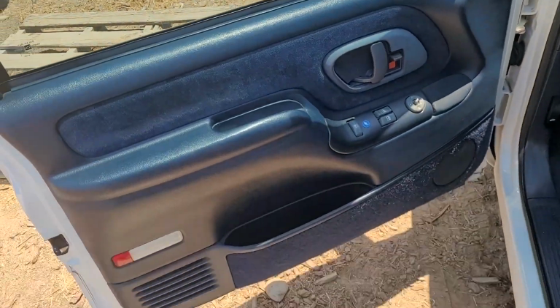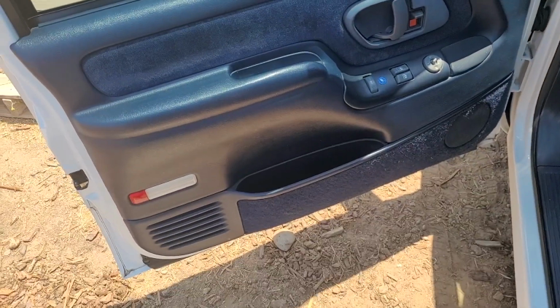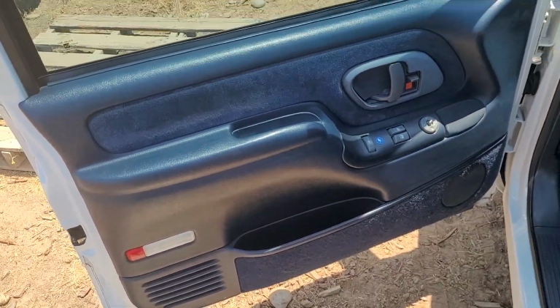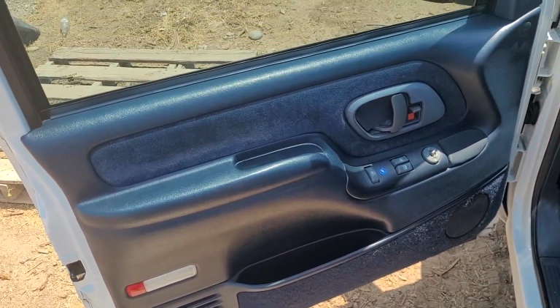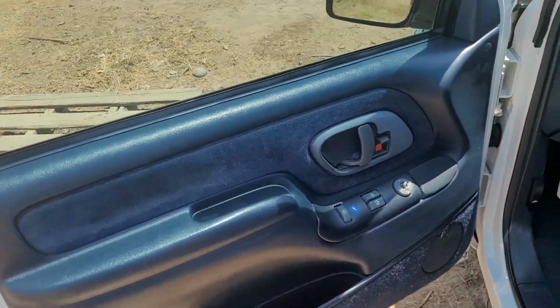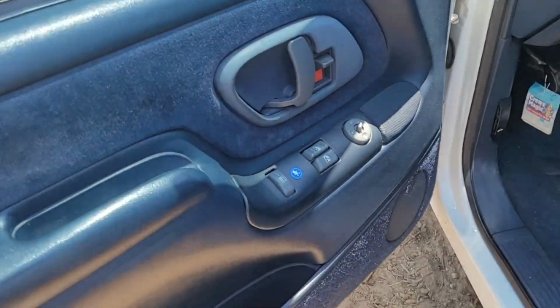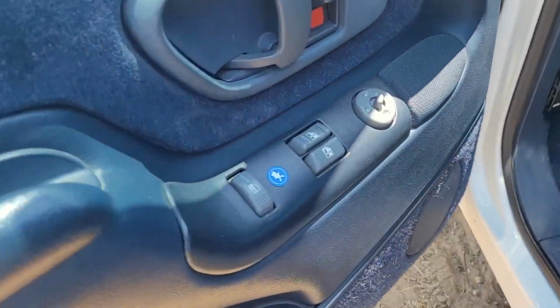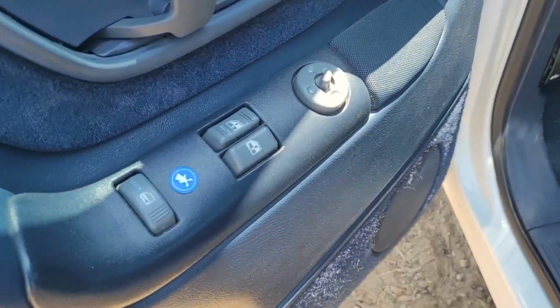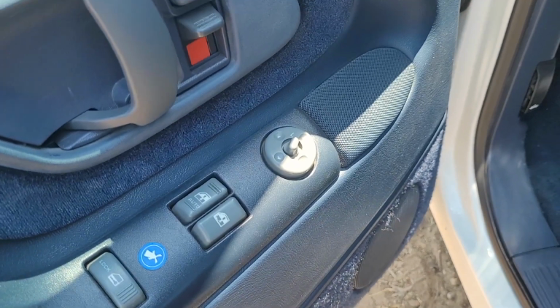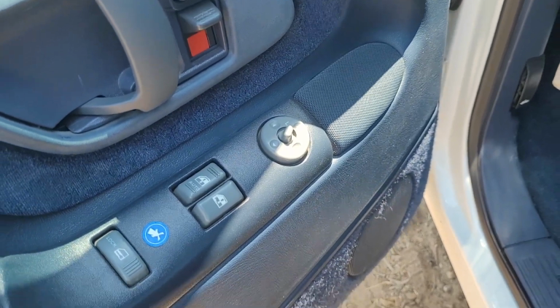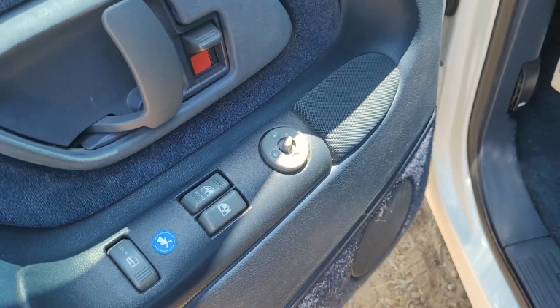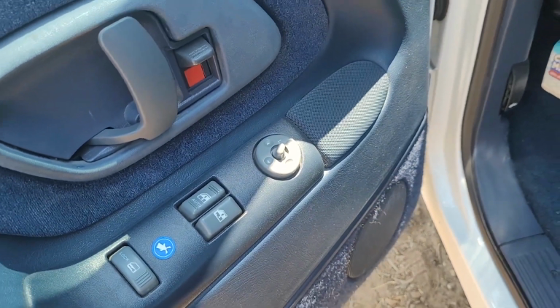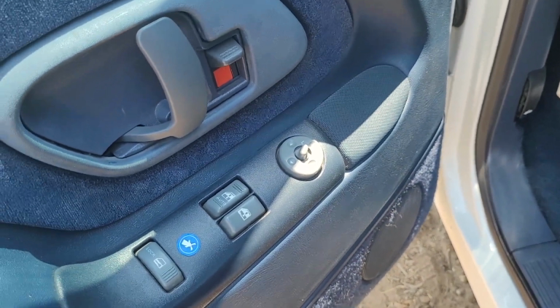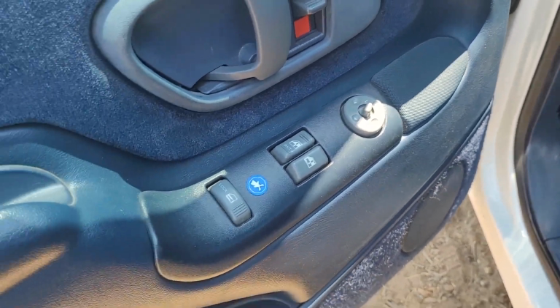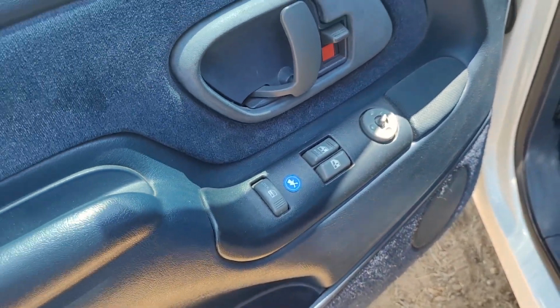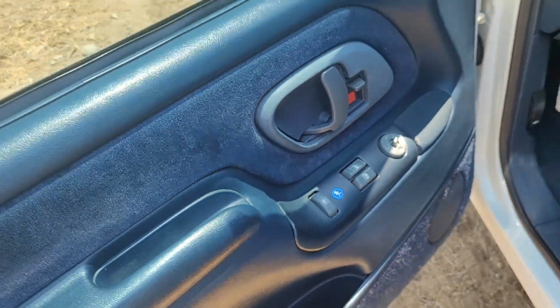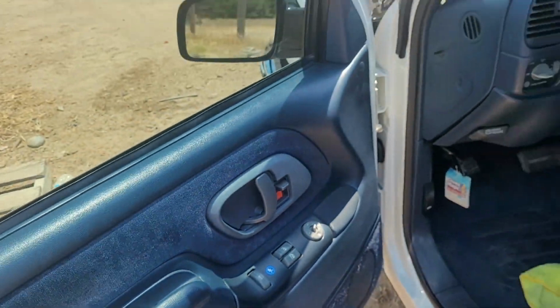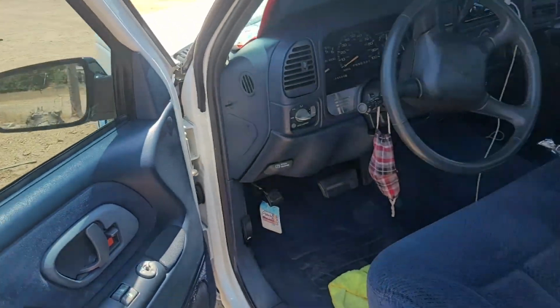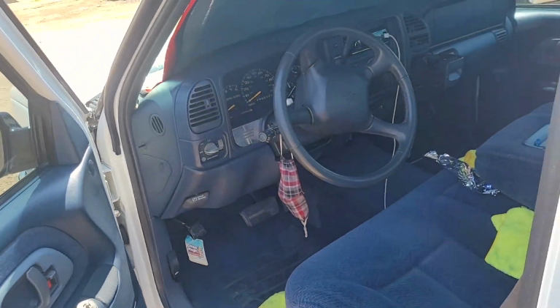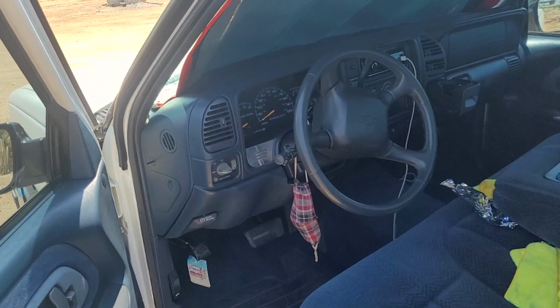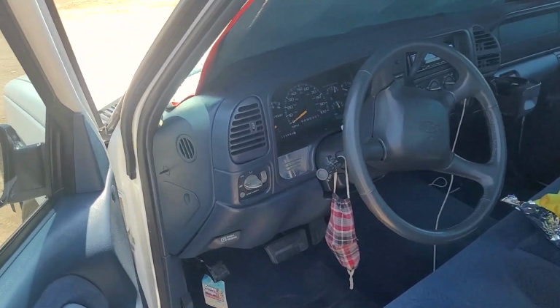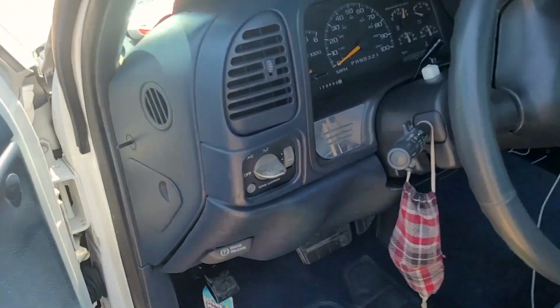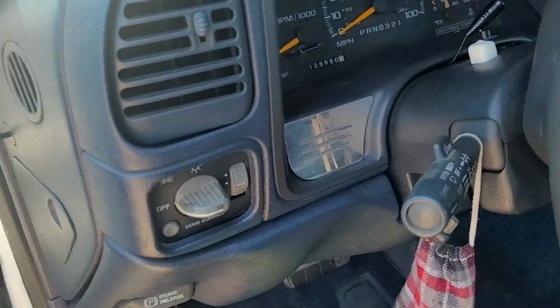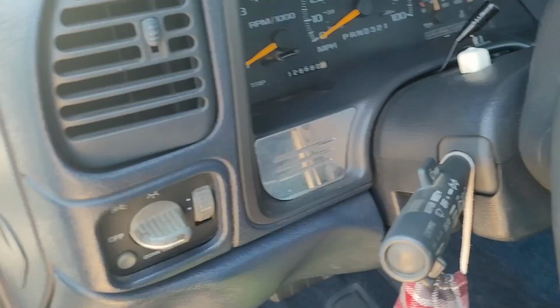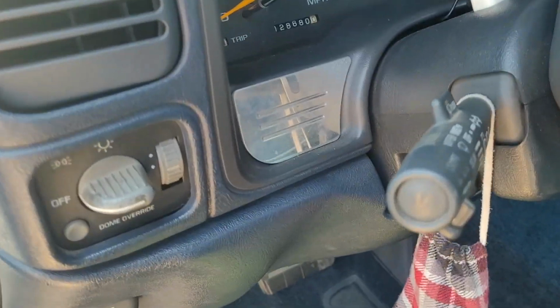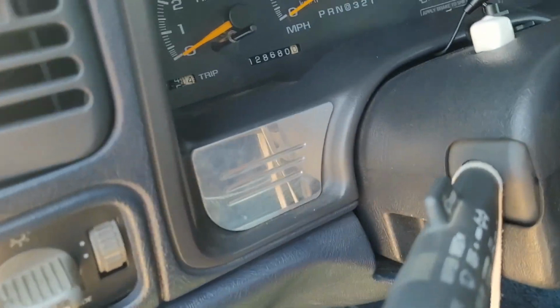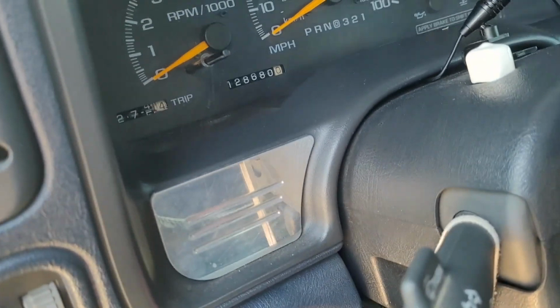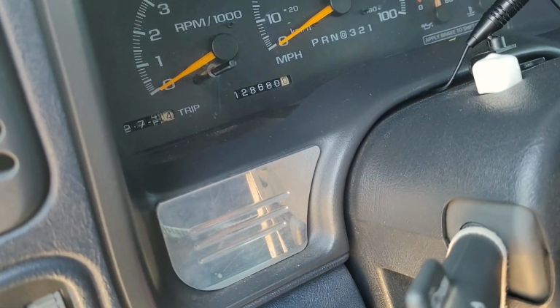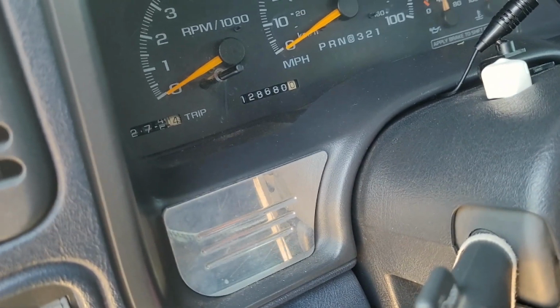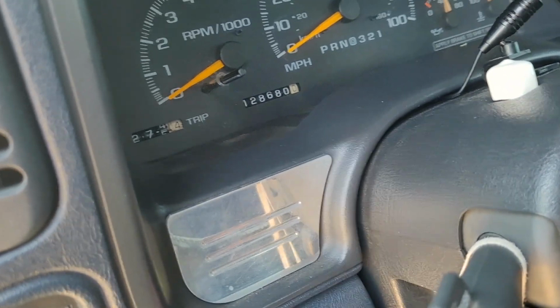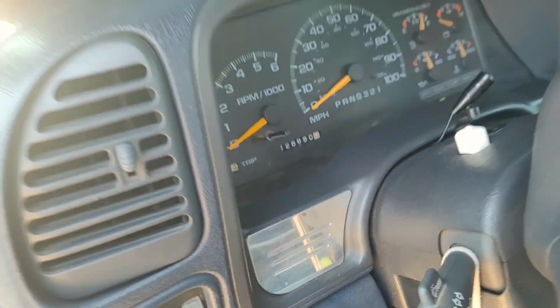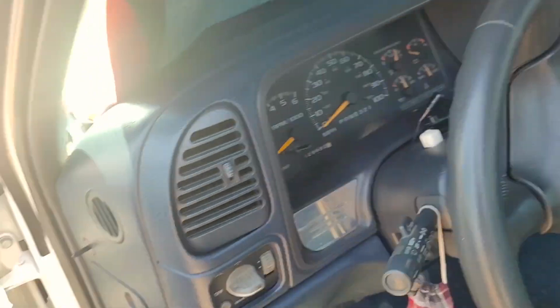Door panels — clean. Full electric: electric mirrors, electric windows, locks, all that. Little billet piece right there. 128,000 original miles.